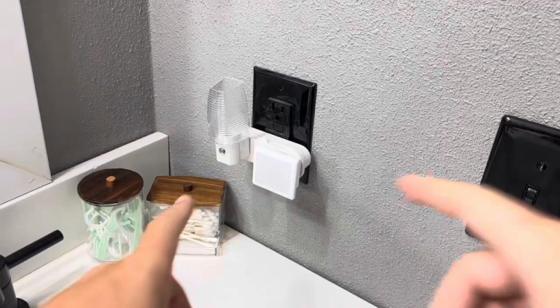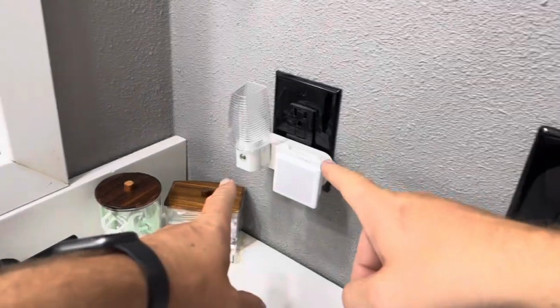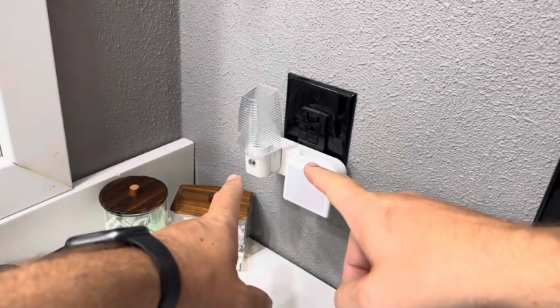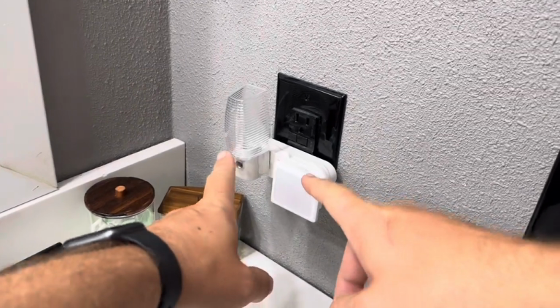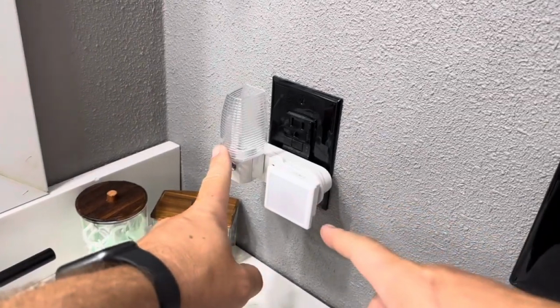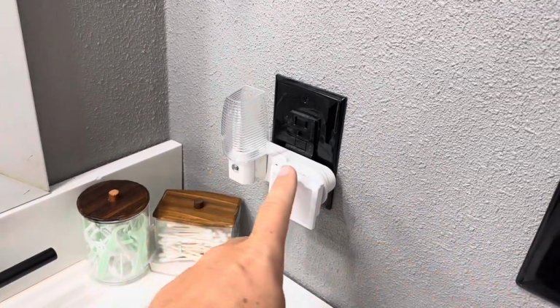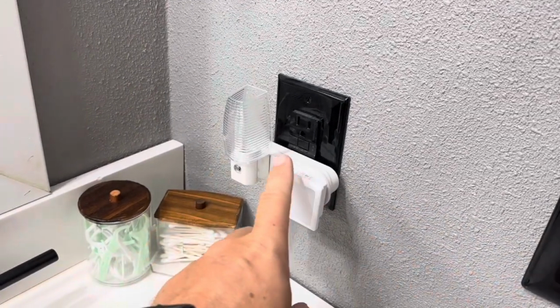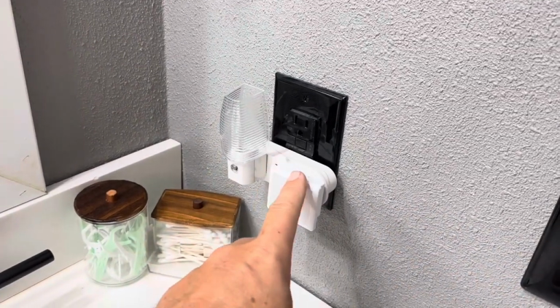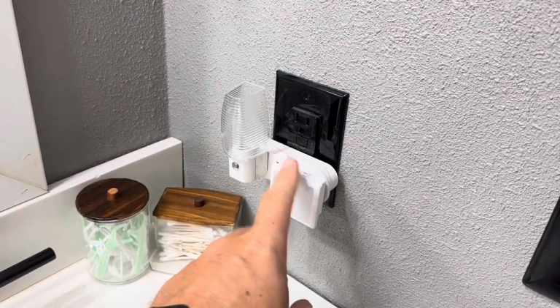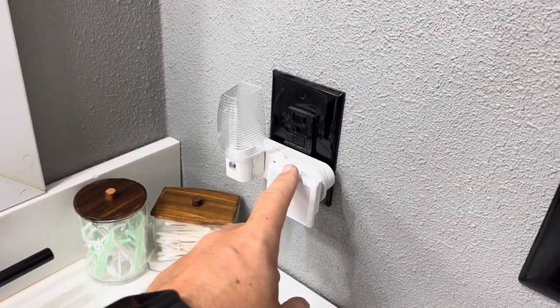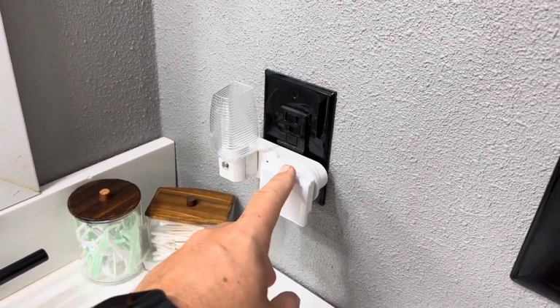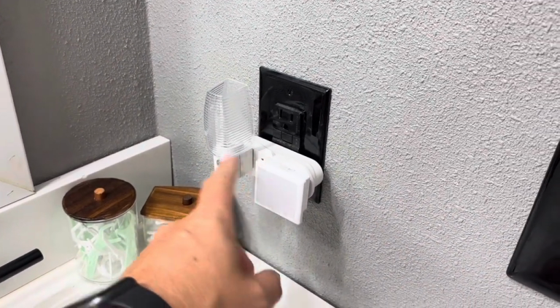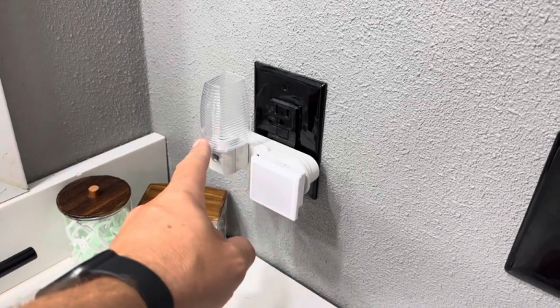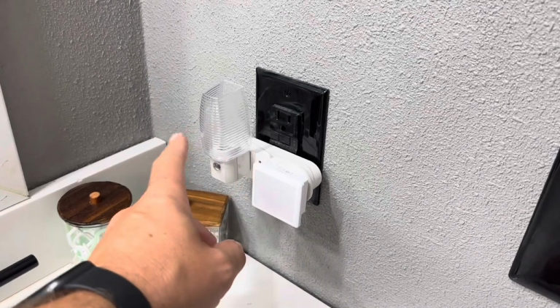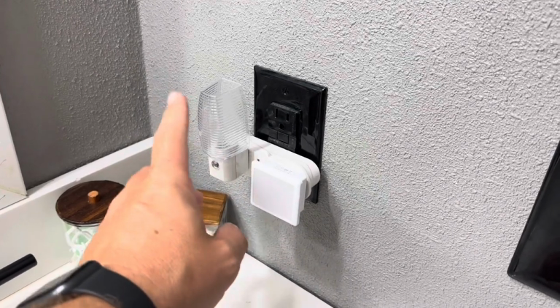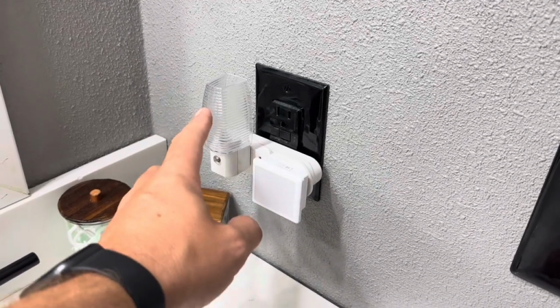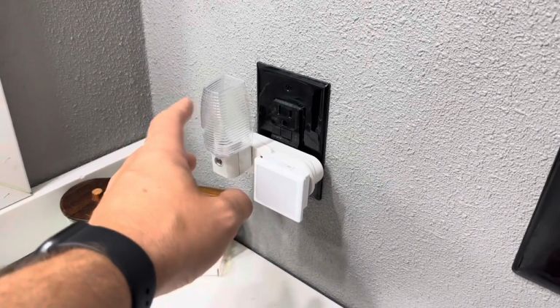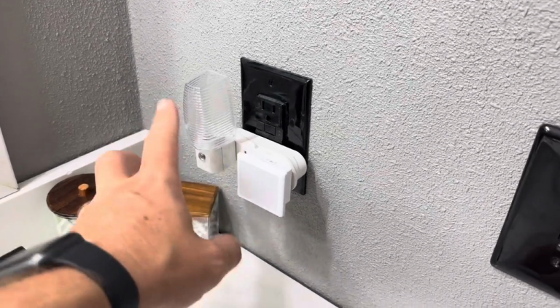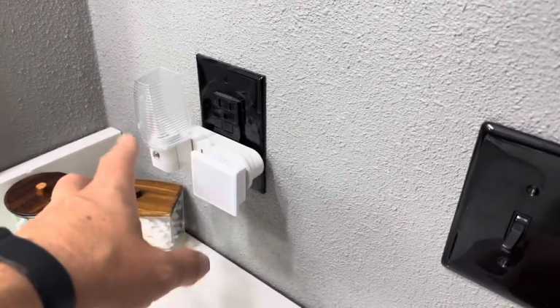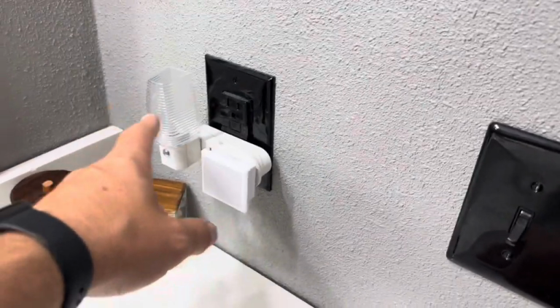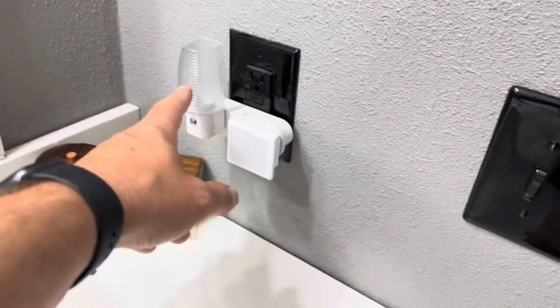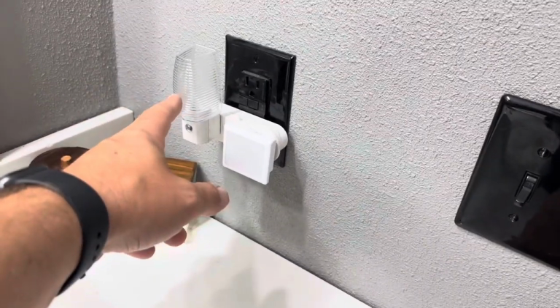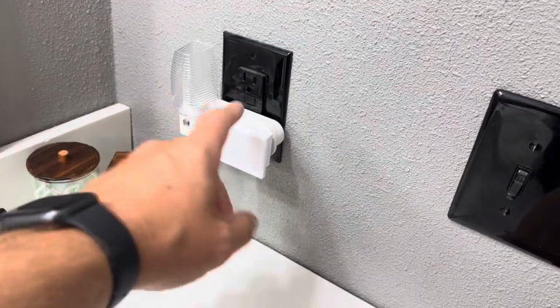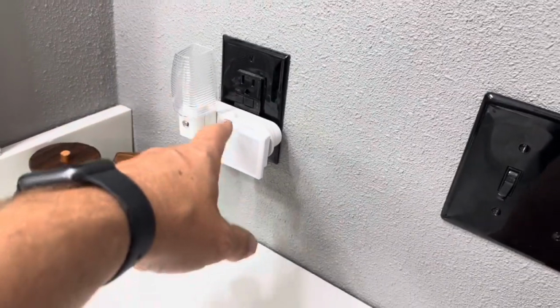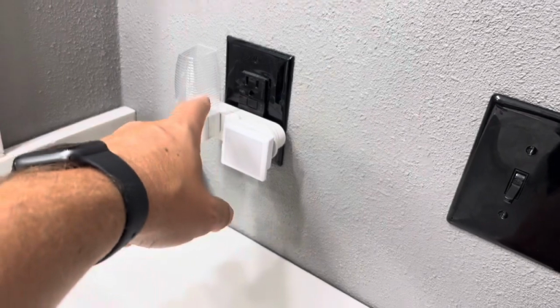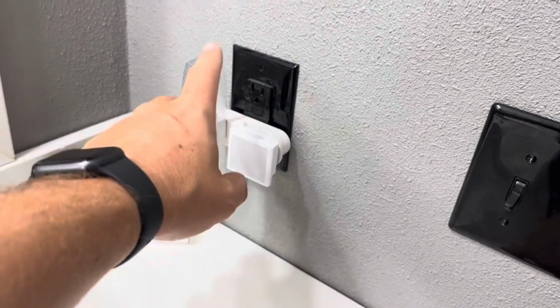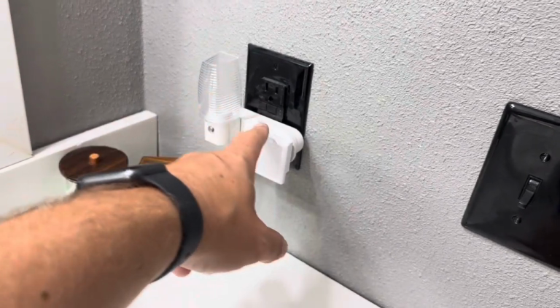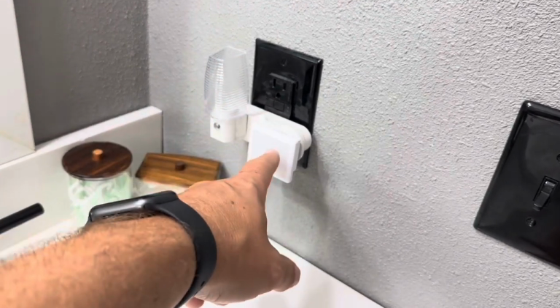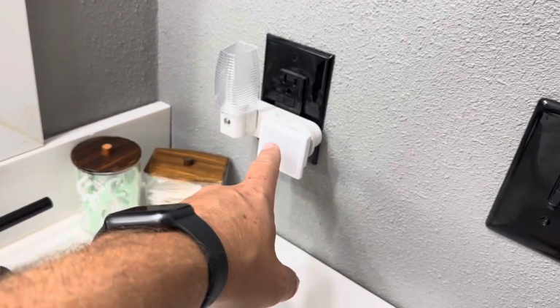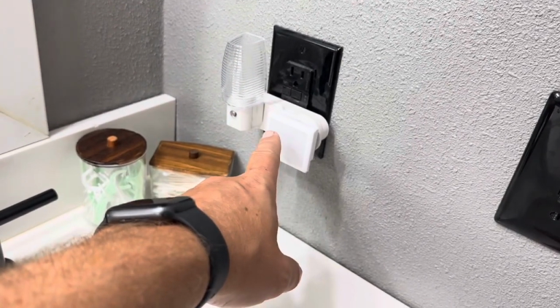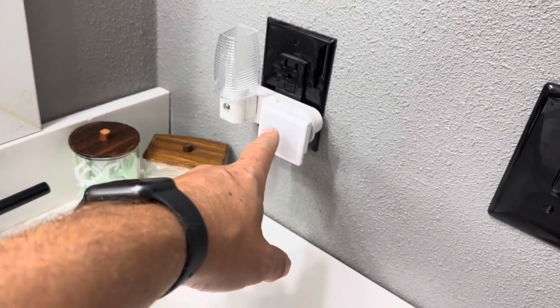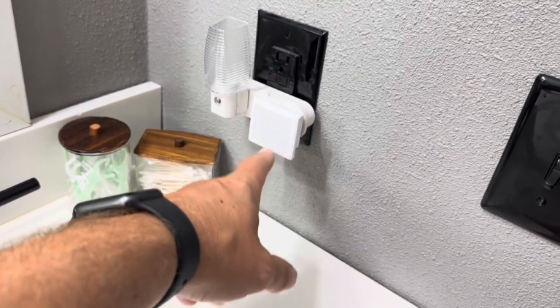Today I'm going to be comparing these two nightlights. This one is actually made by Lumis, I believe that's how it's pronounced. This one is easy something or another — I can't remember the exact brand on that one. But as you can see, this one is going to be considerably larger than the one from Lumis.